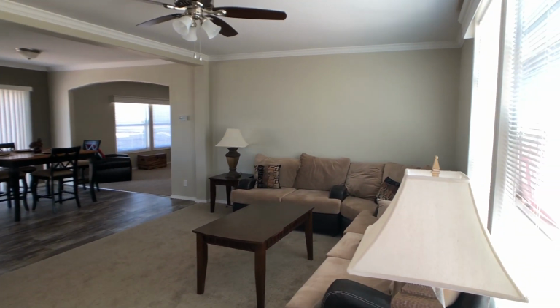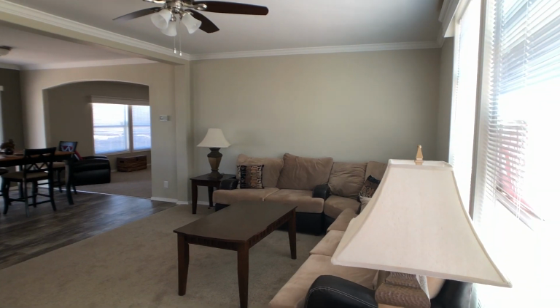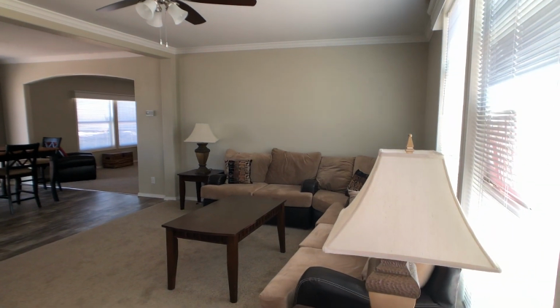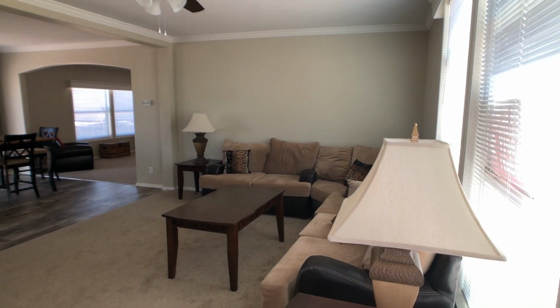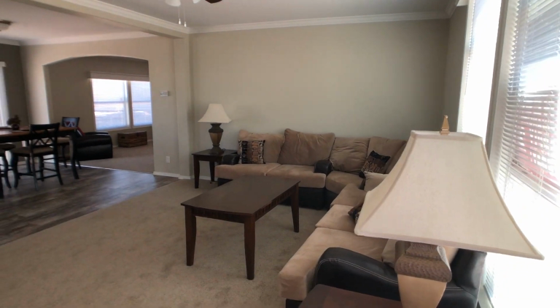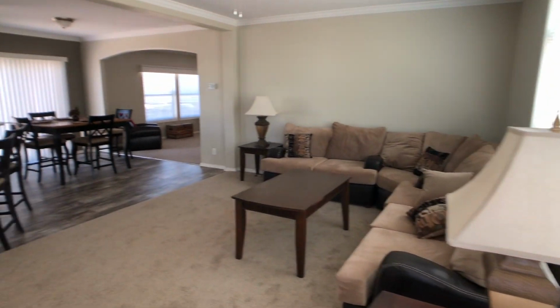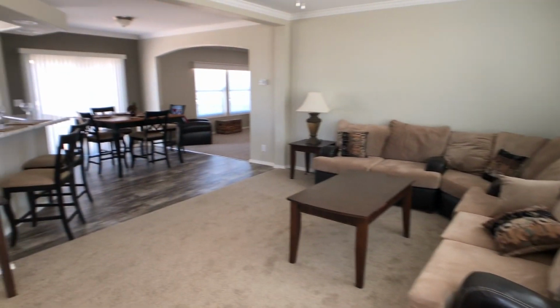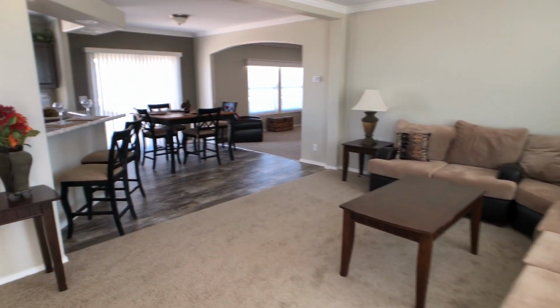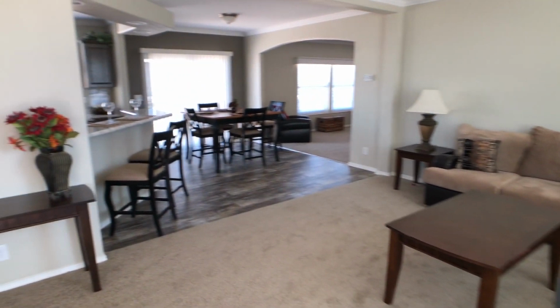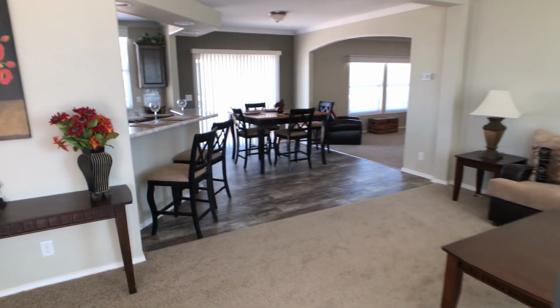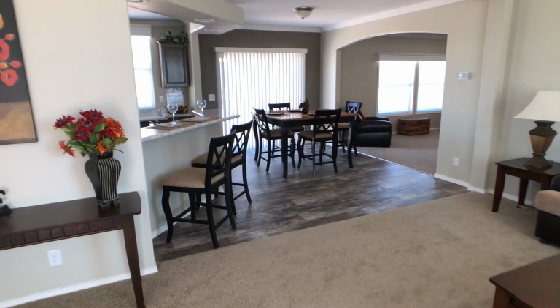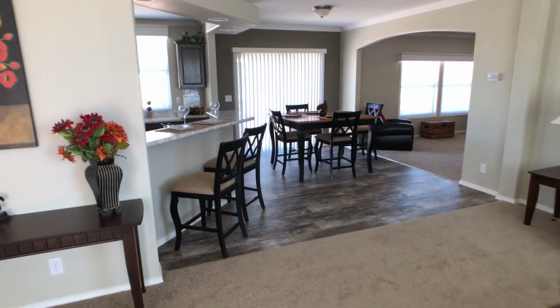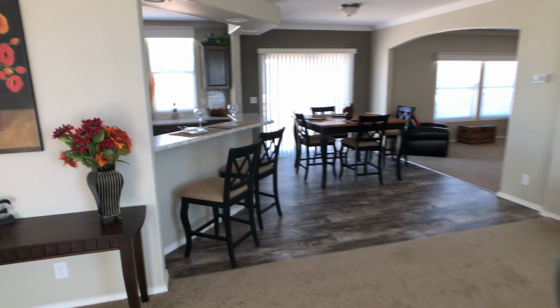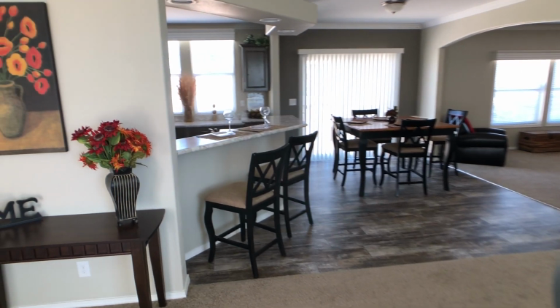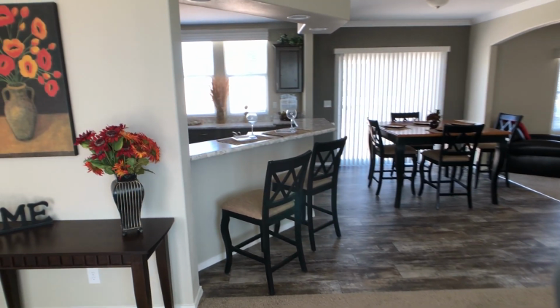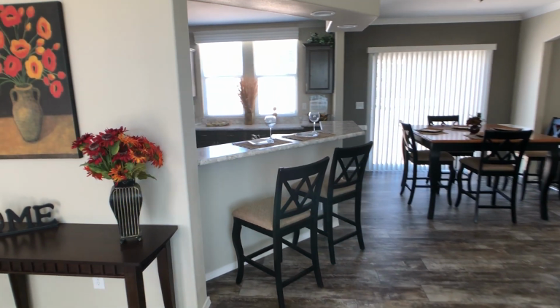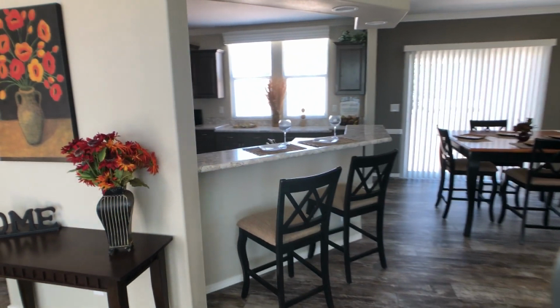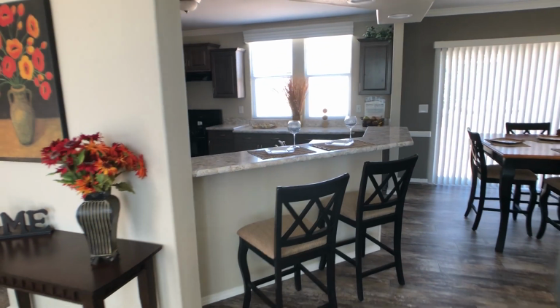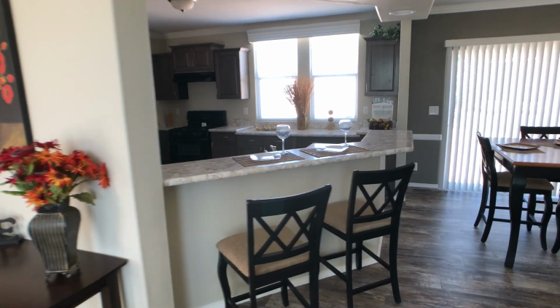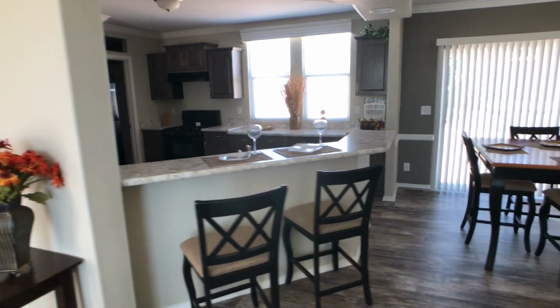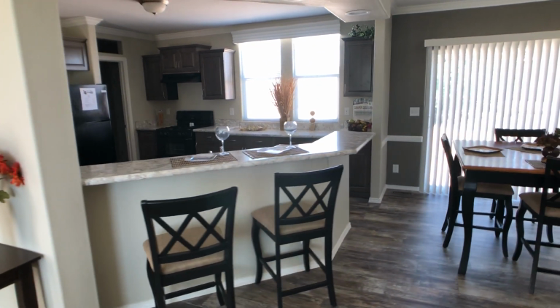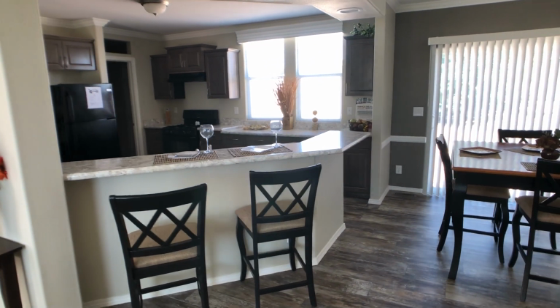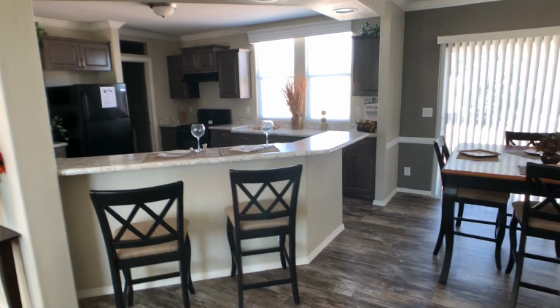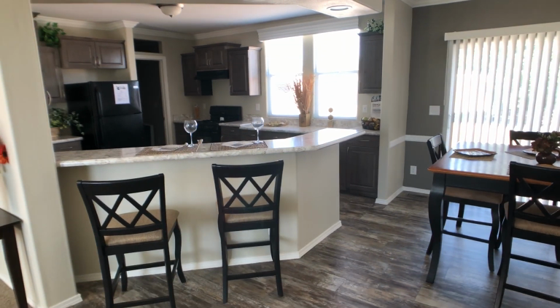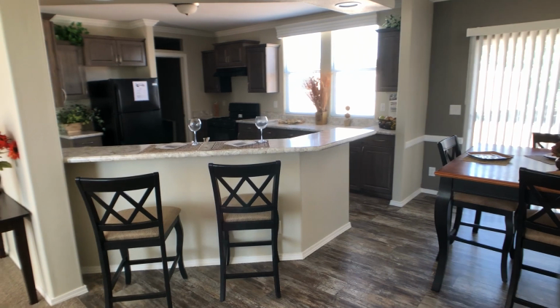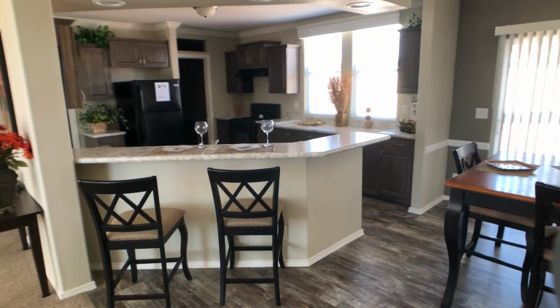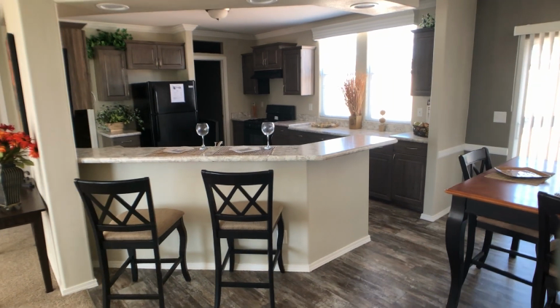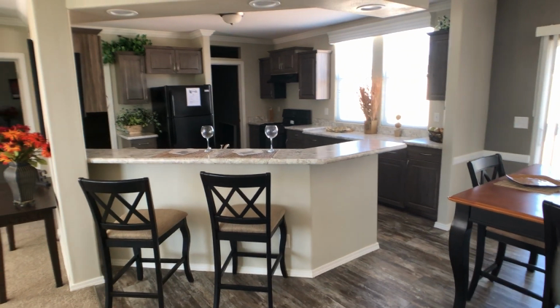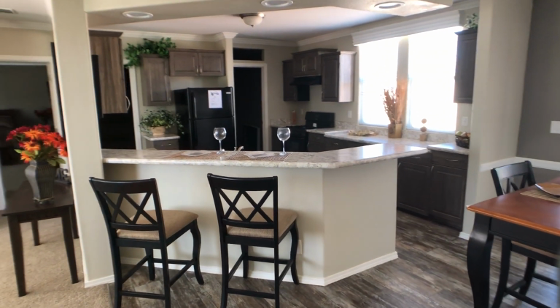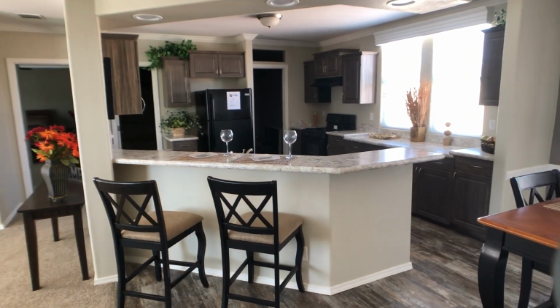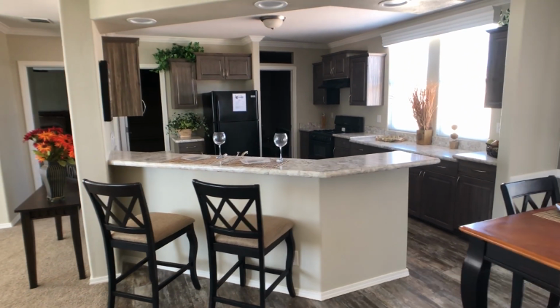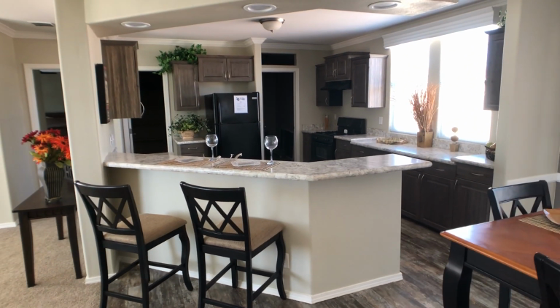Walk in, you've got two living areas. This is the first one. You can see the dining area and the kitchen. This is one of the options for the kitchen — it's called the New Mexico kitchen. There's an island option also.